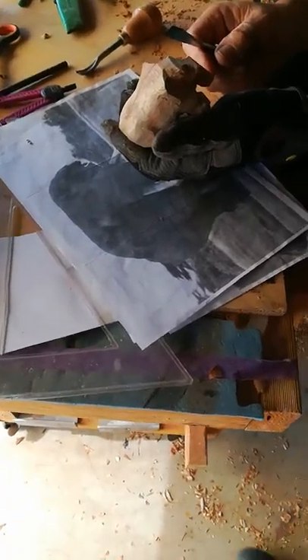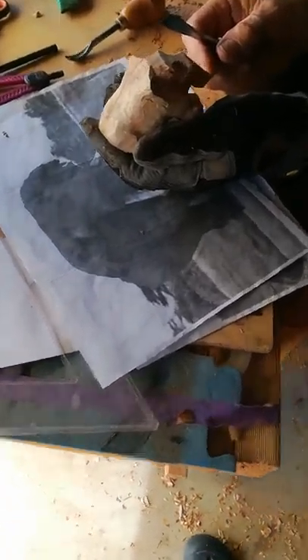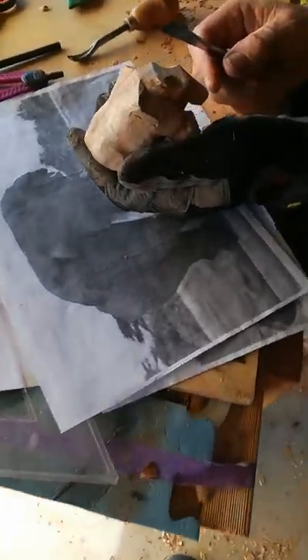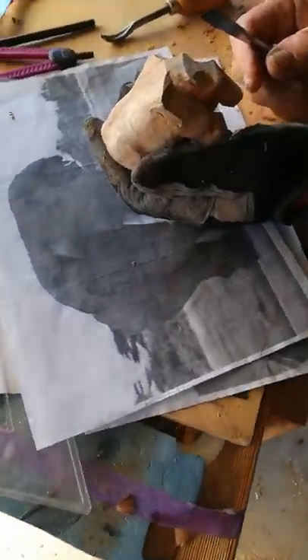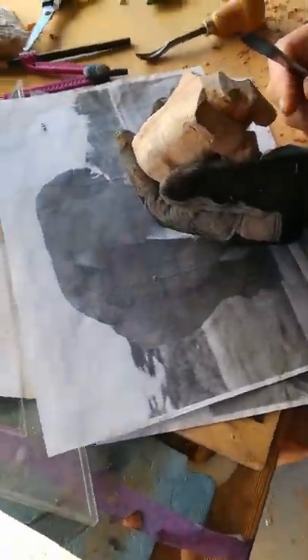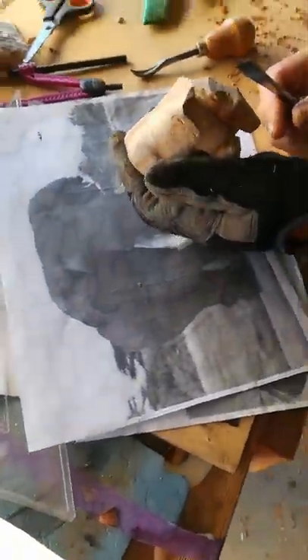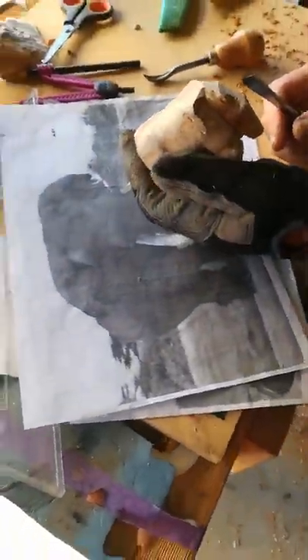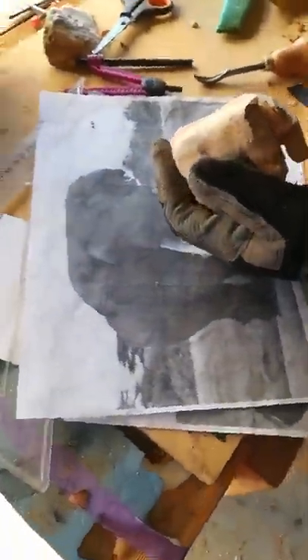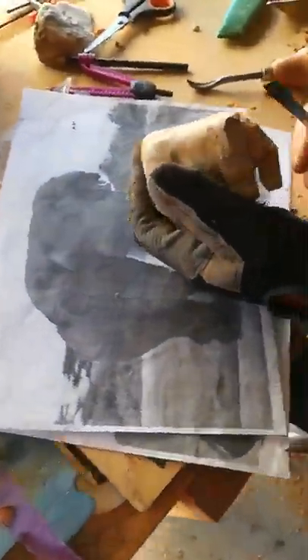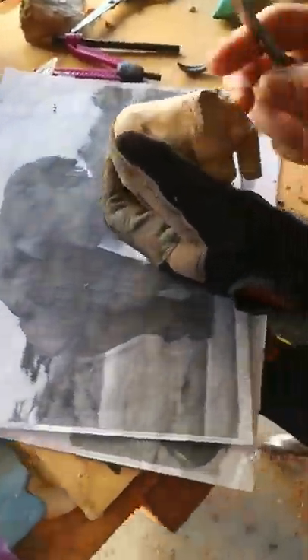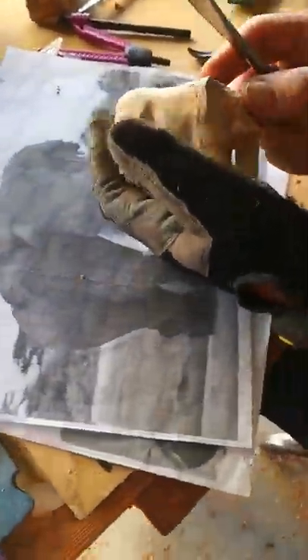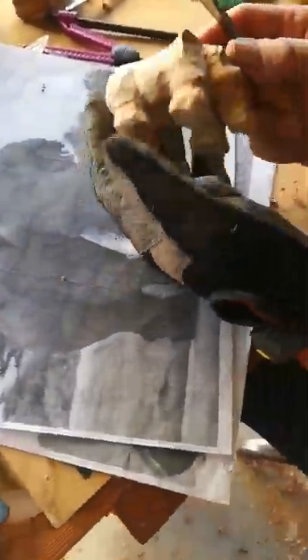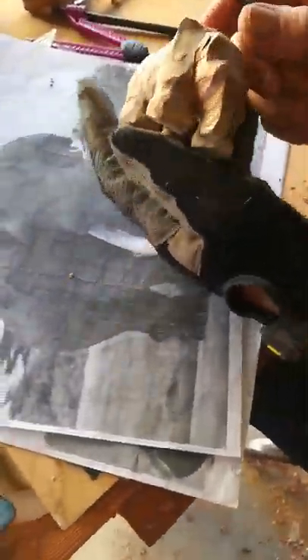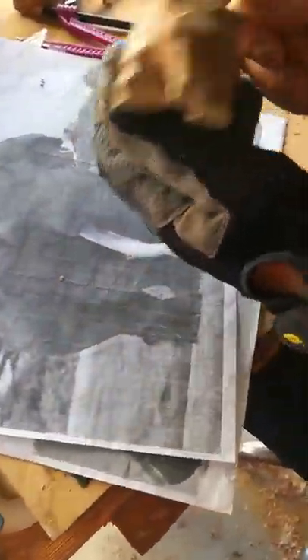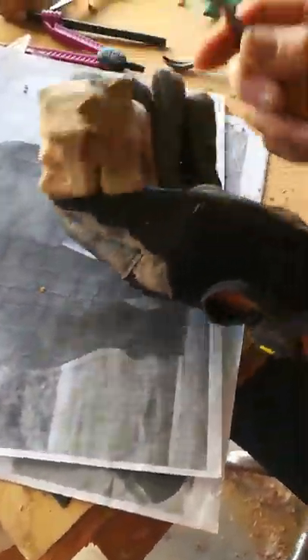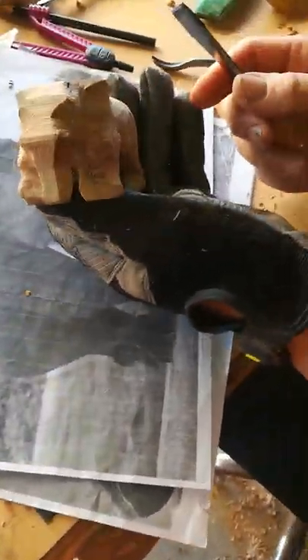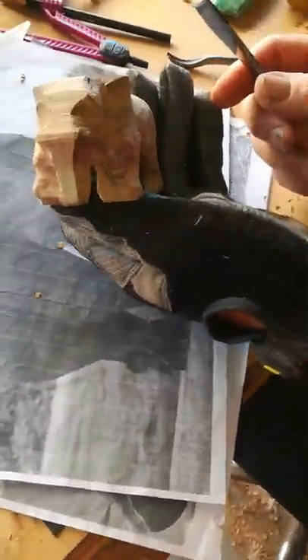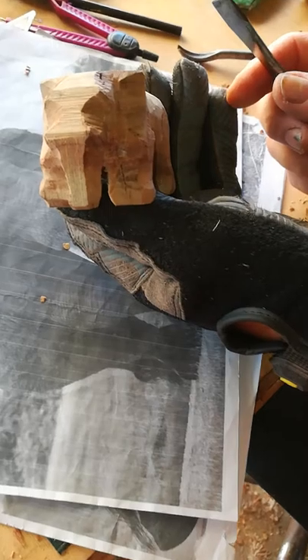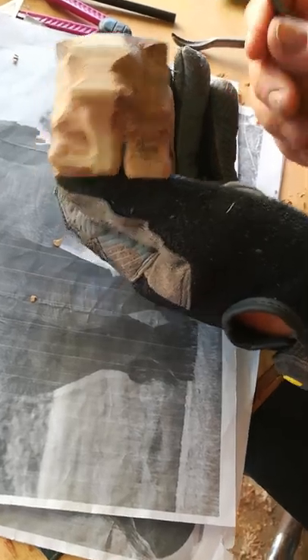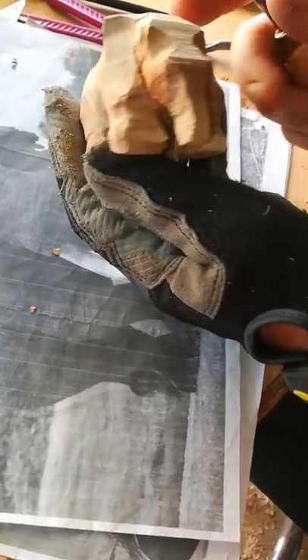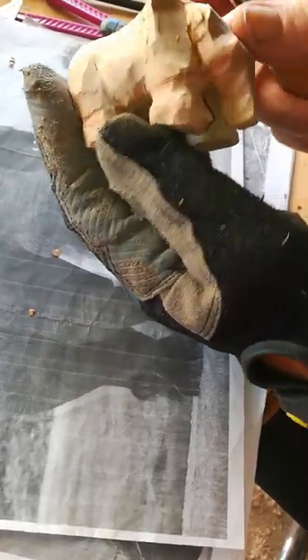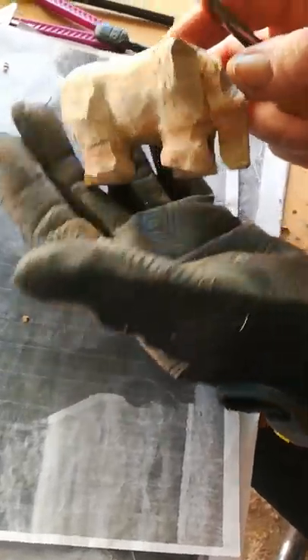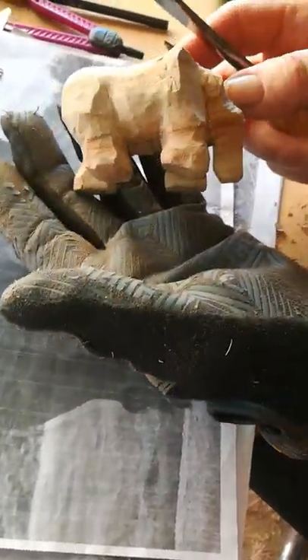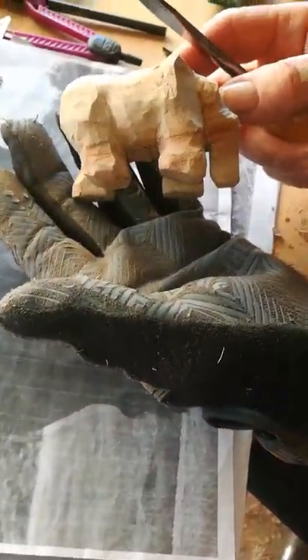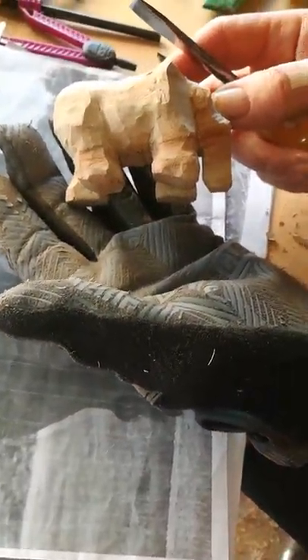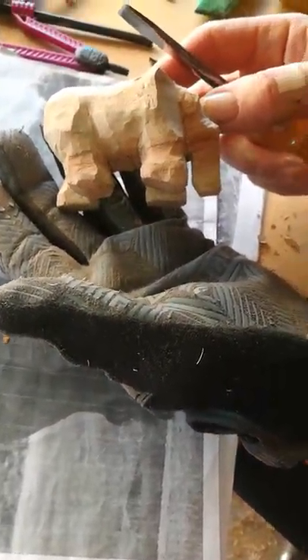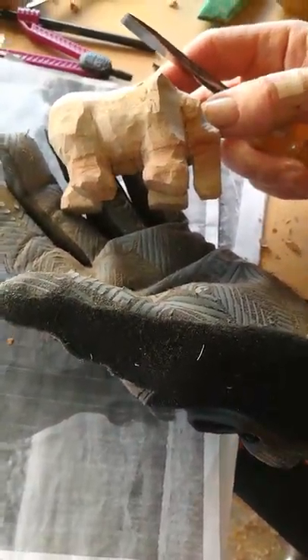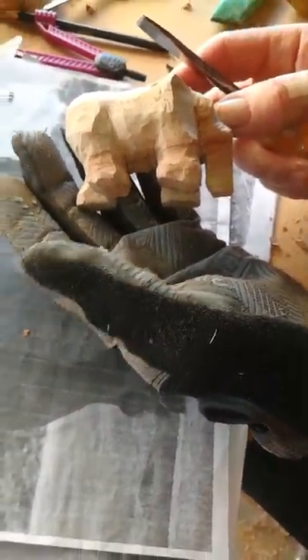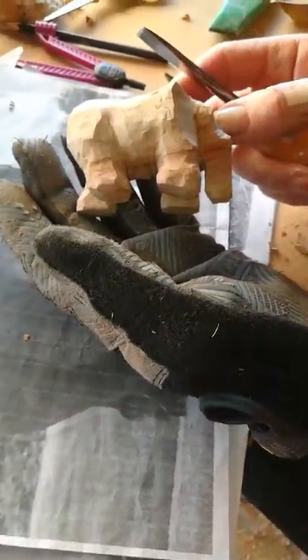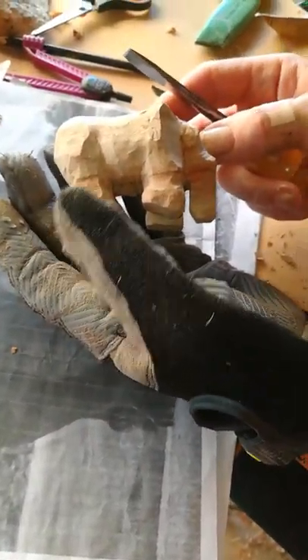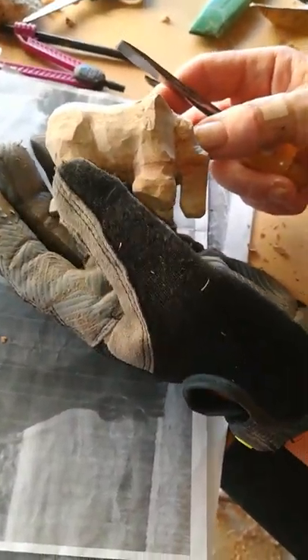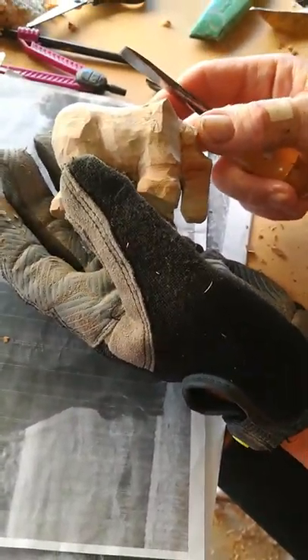So today Stephanie's making a smaller elephant. Can you show me how you started that?